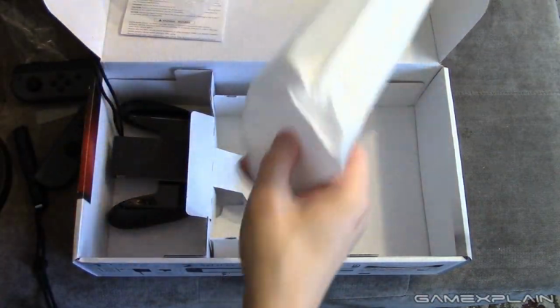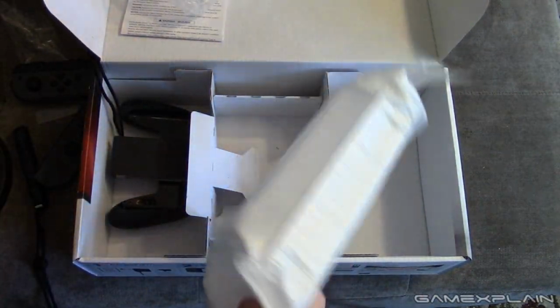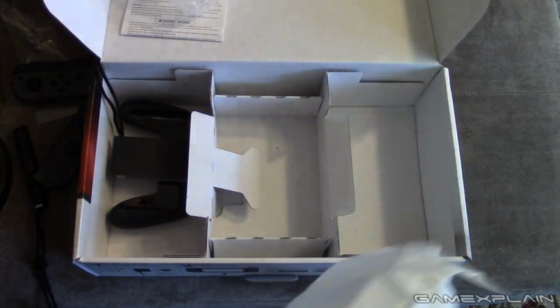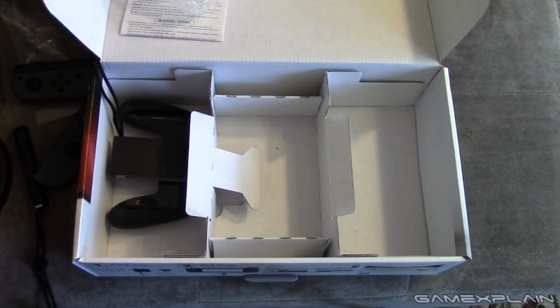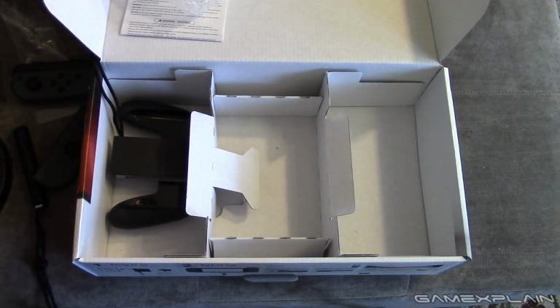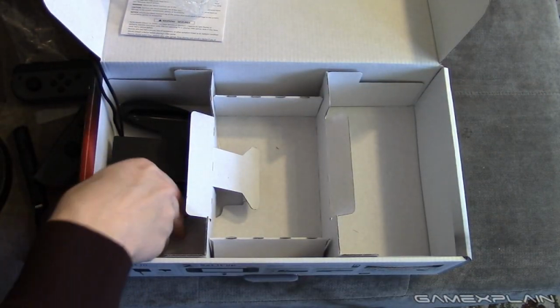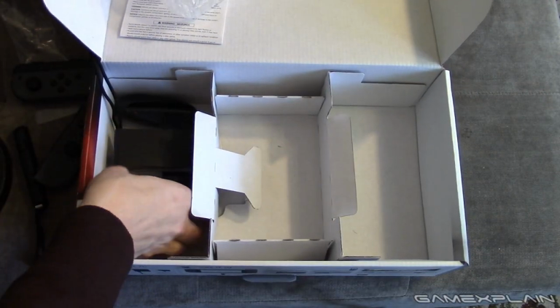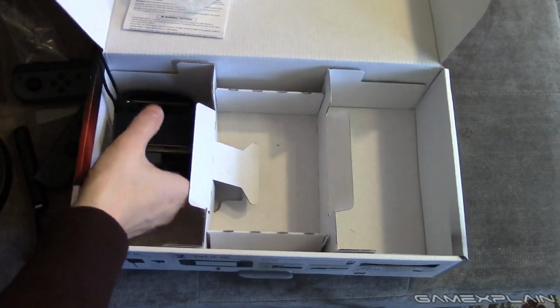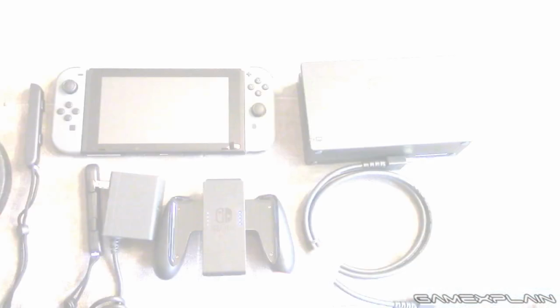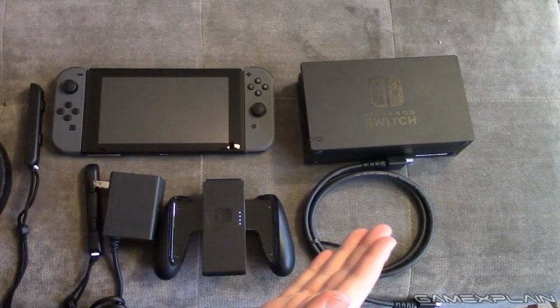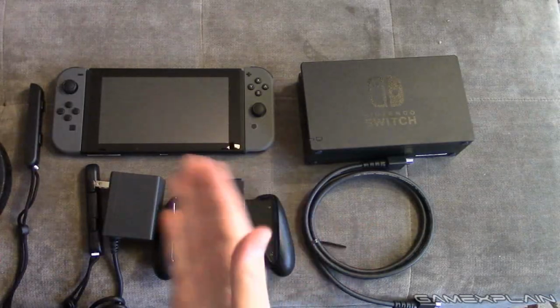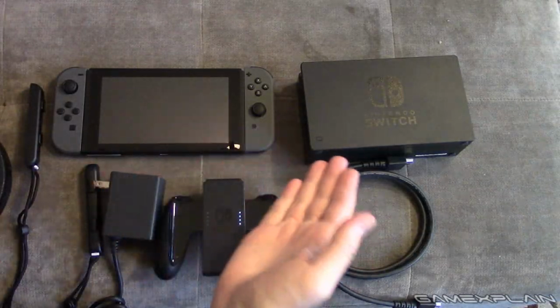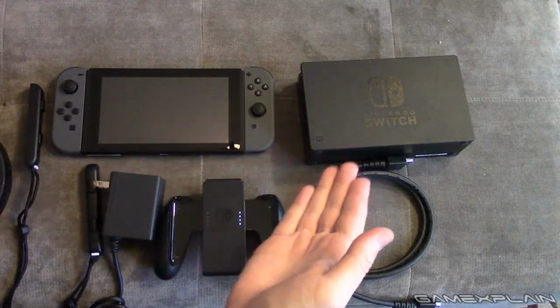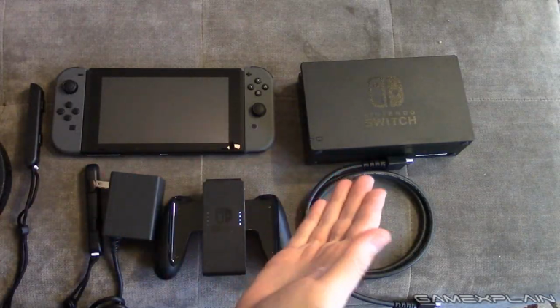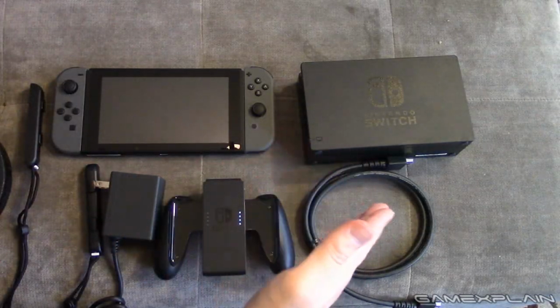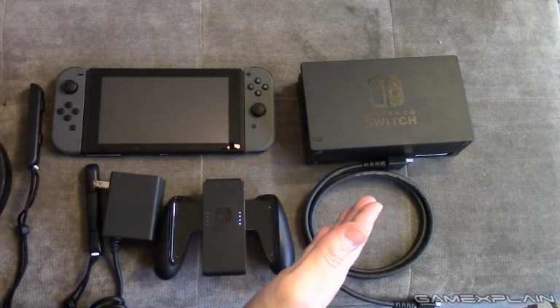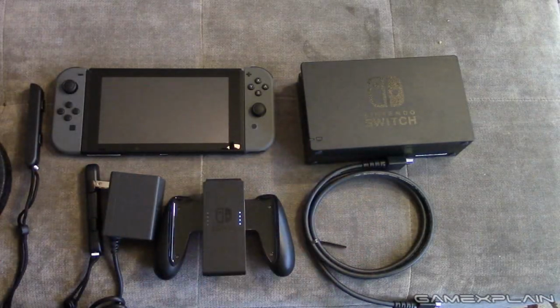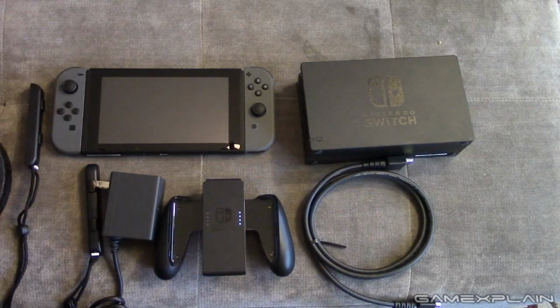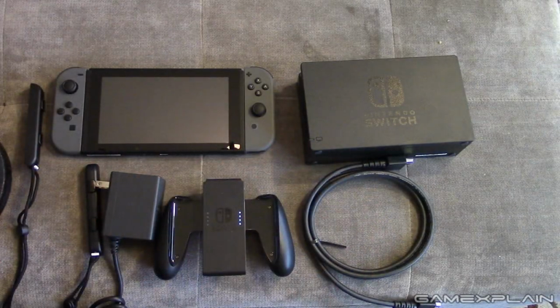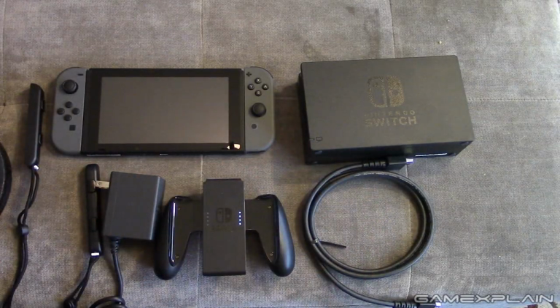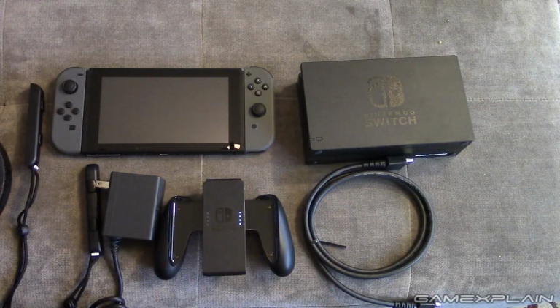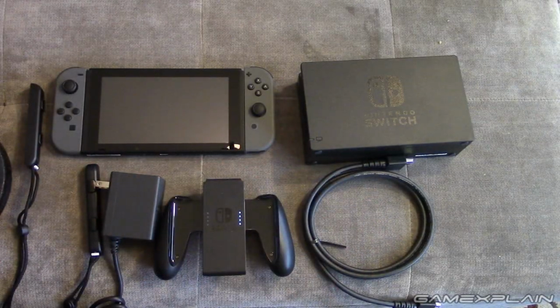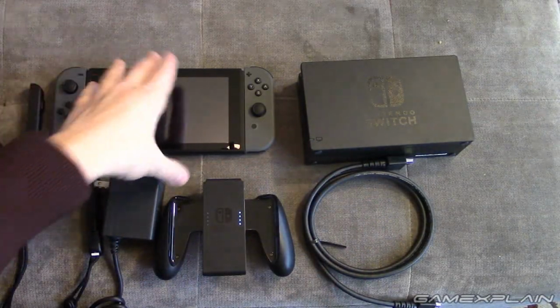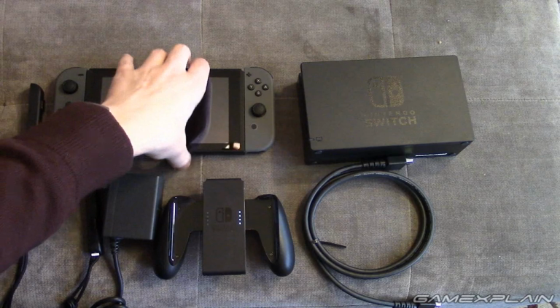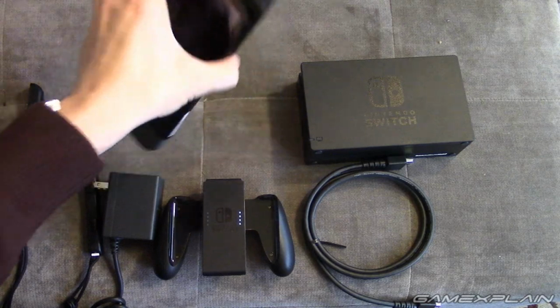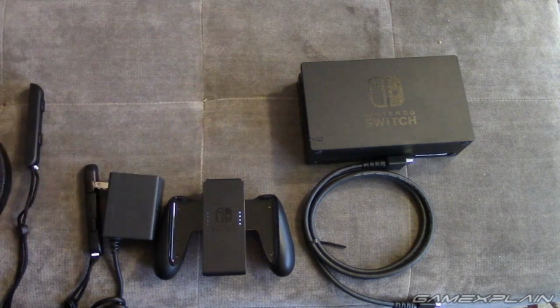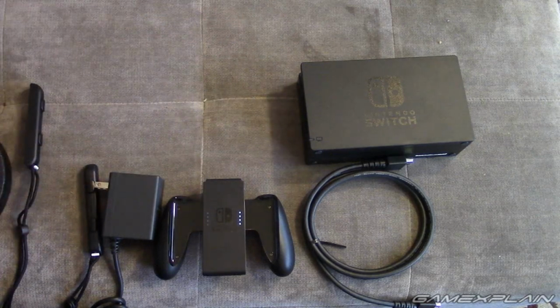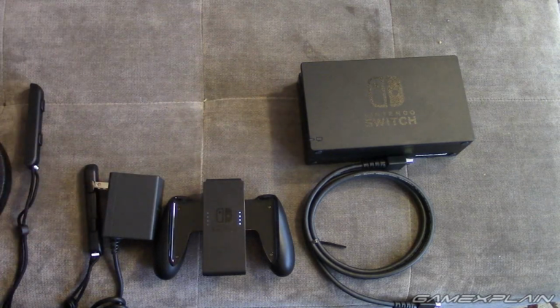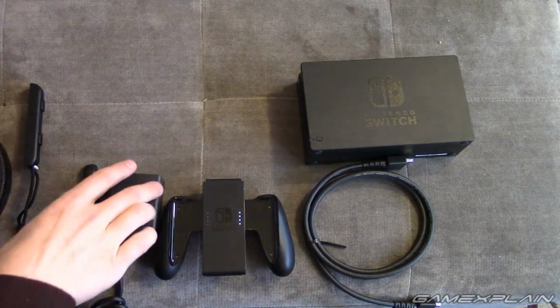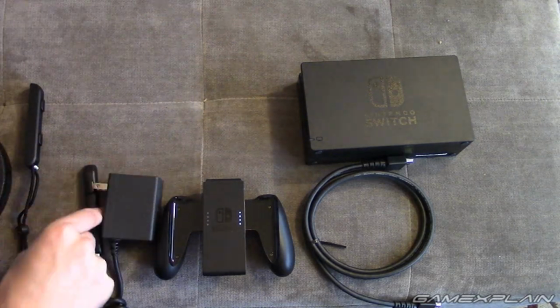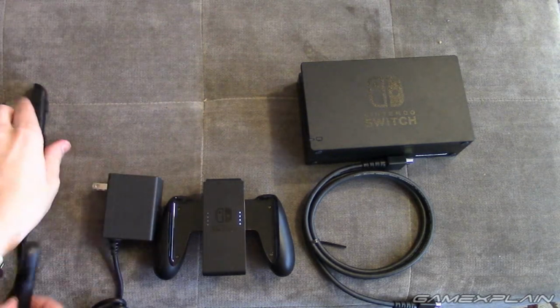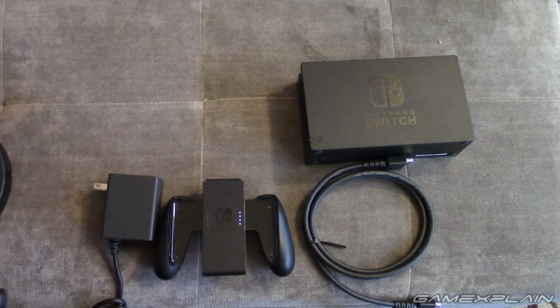That is everything inside the Switch box itself. You can see everything right here, except for the cardboard. So let's throw this out of the way and we're going to start unboxing some more stuff.